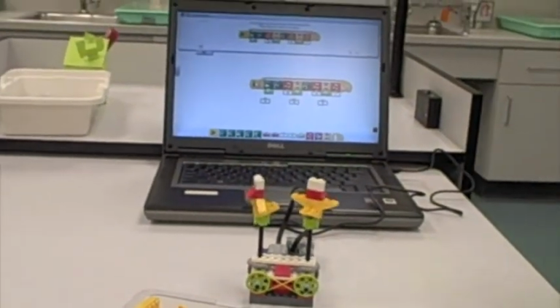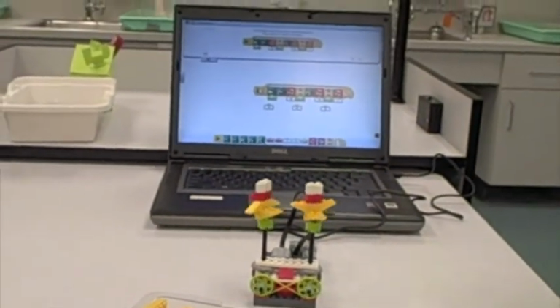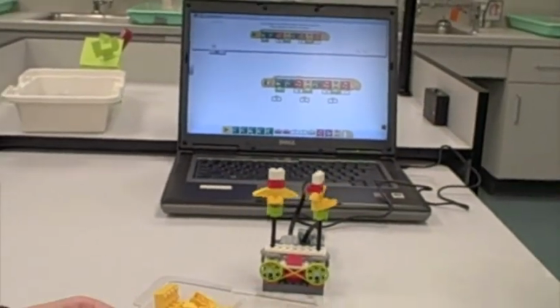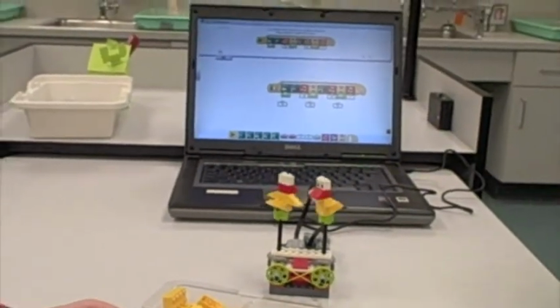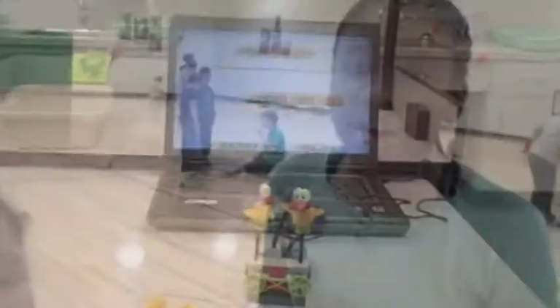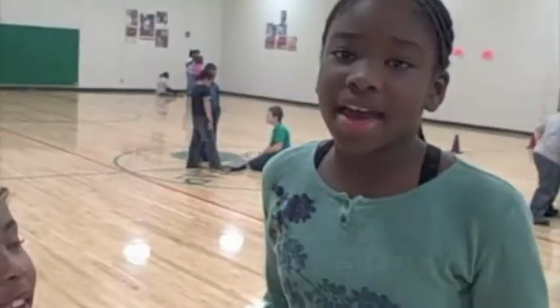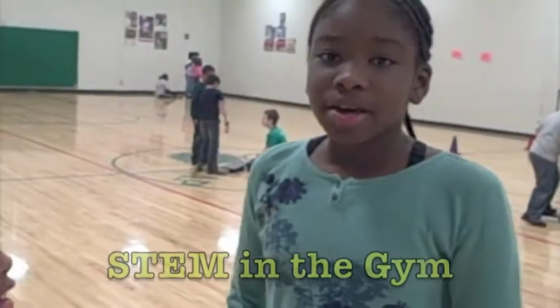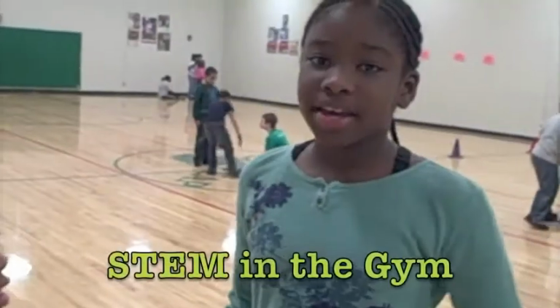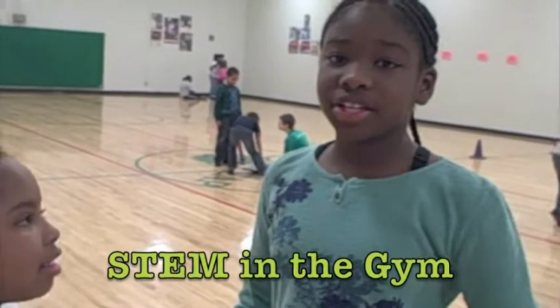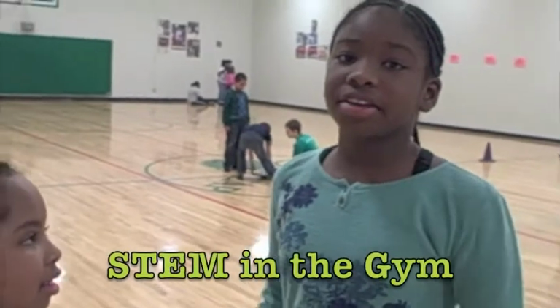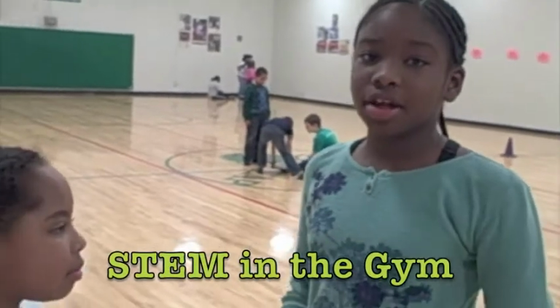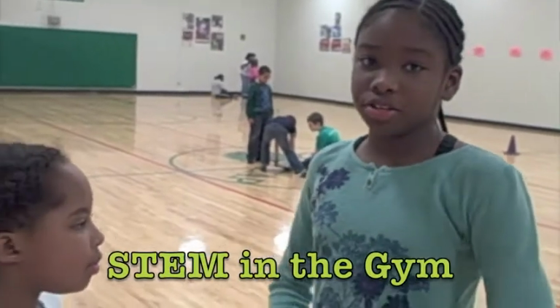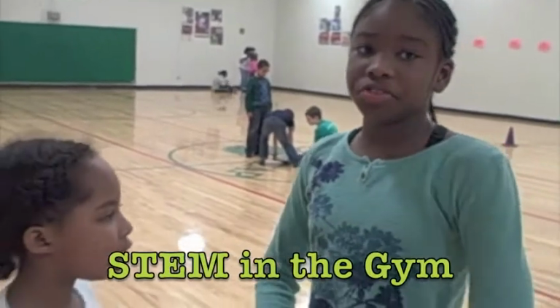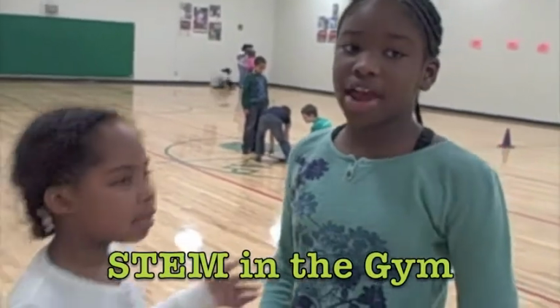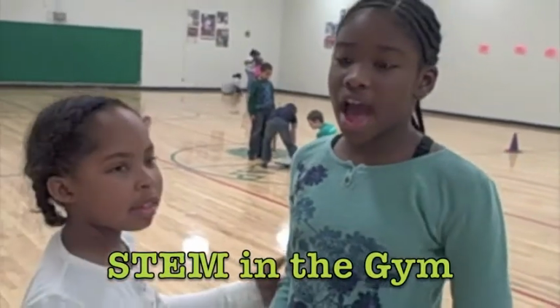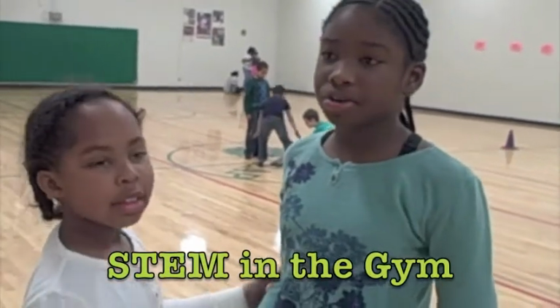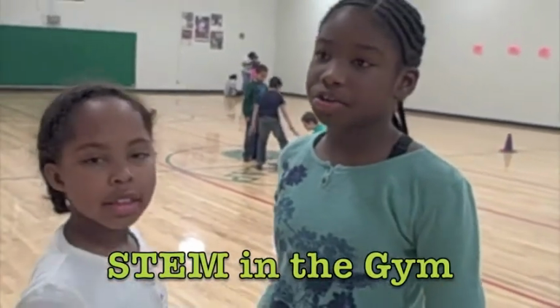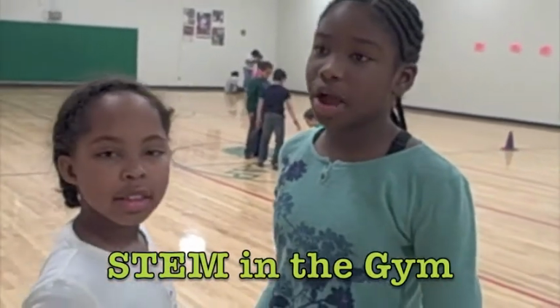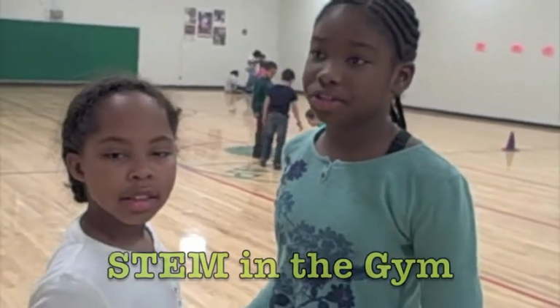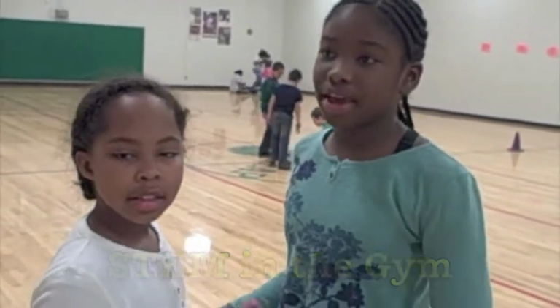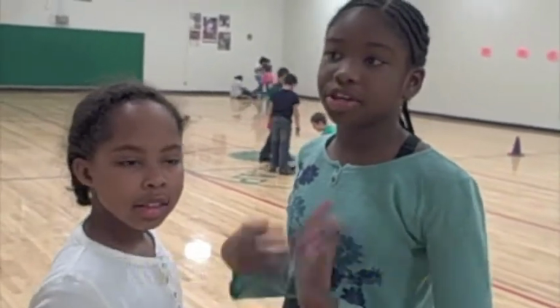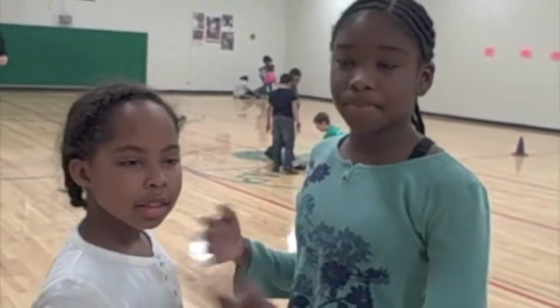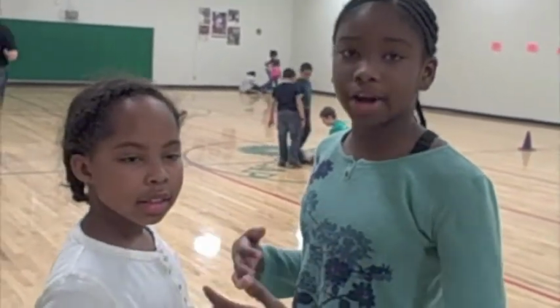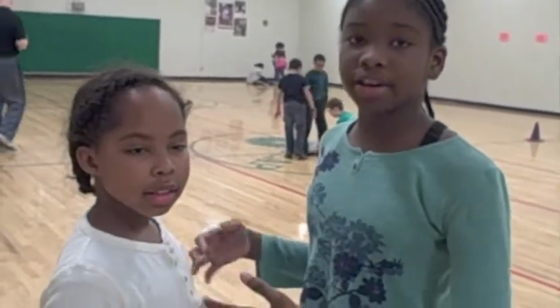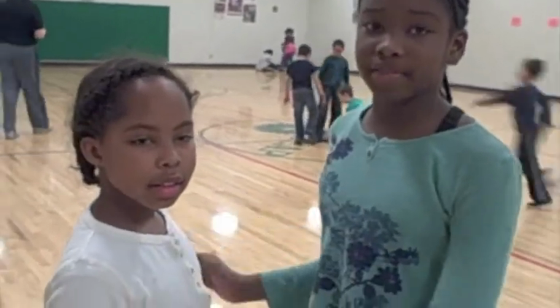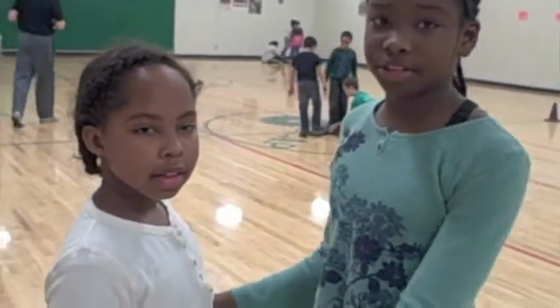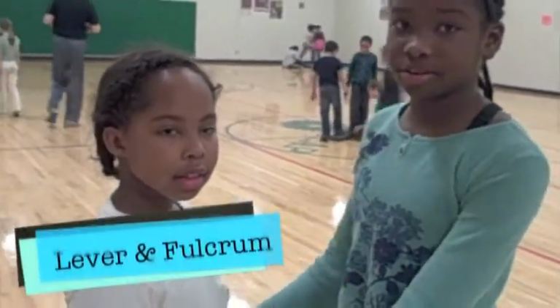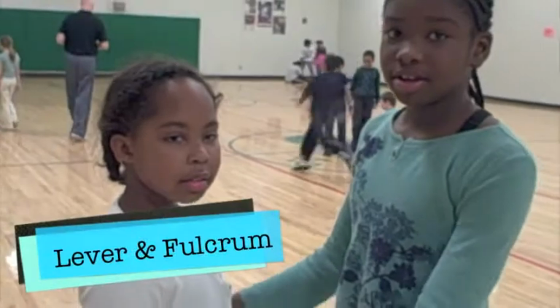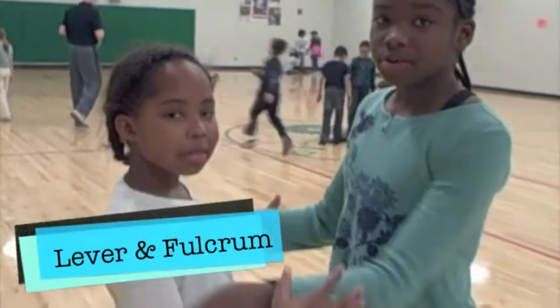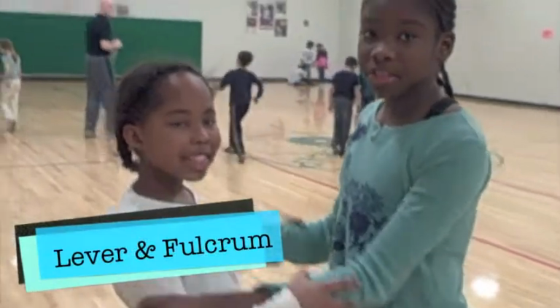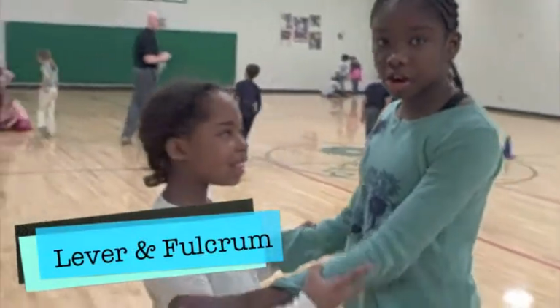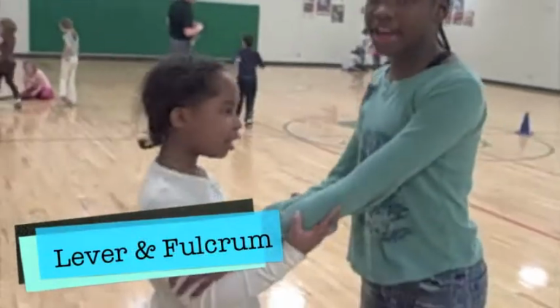Me and Jackie are going to demonstrate how you are going to make your partner even with you, with your weight.